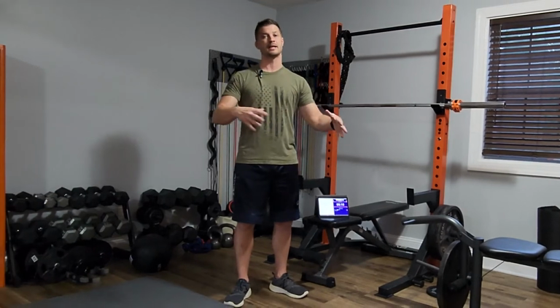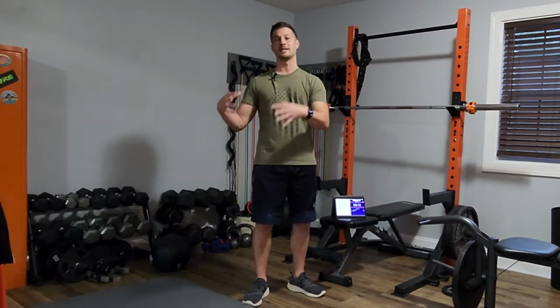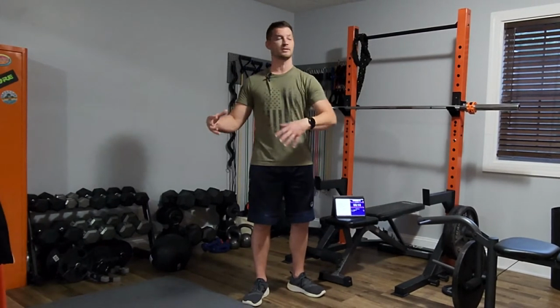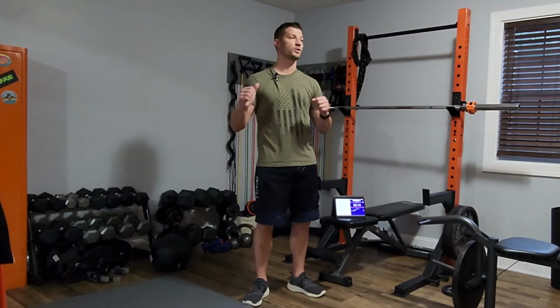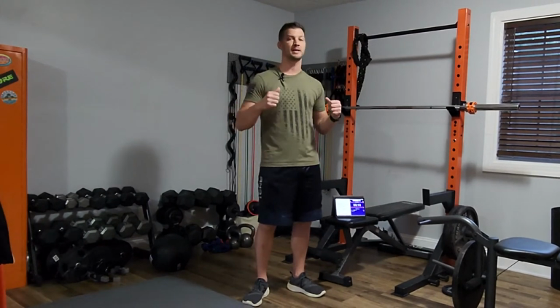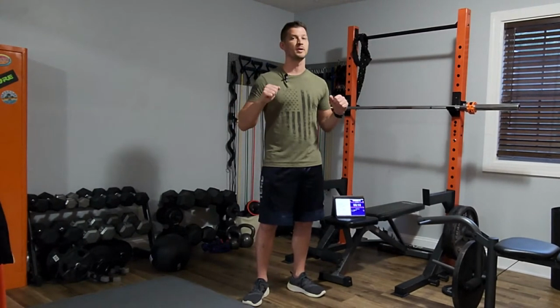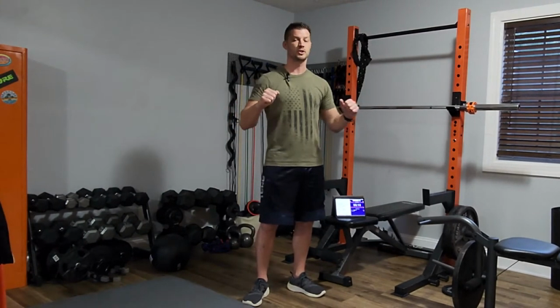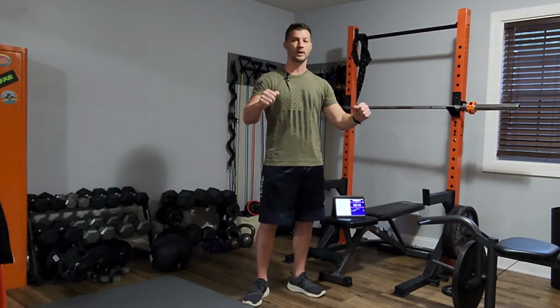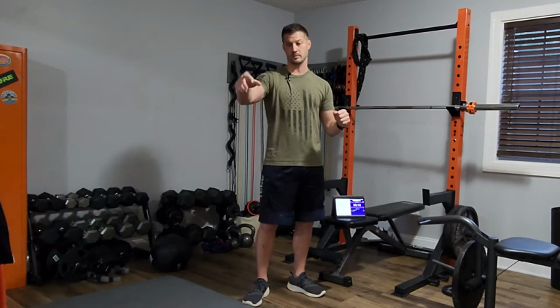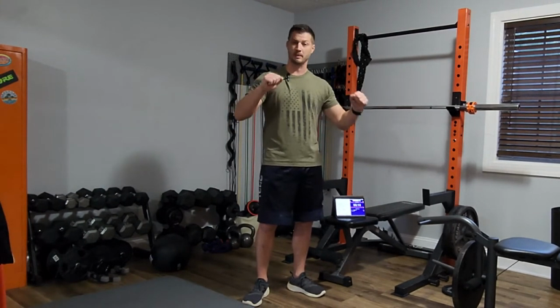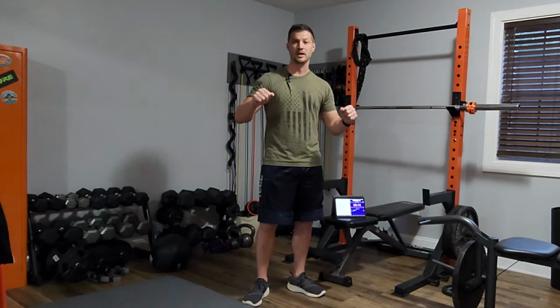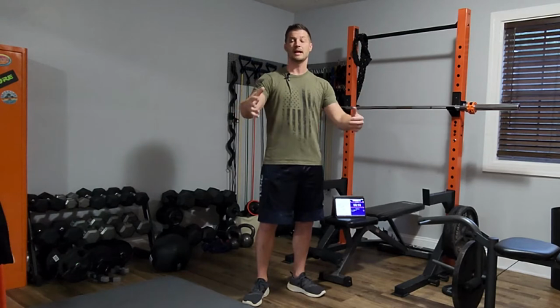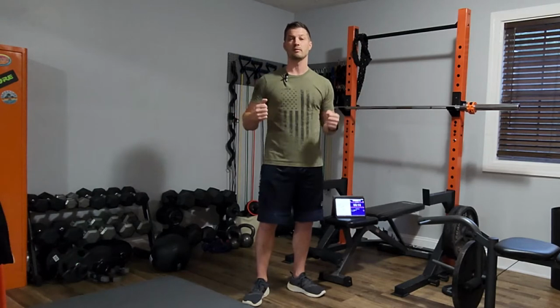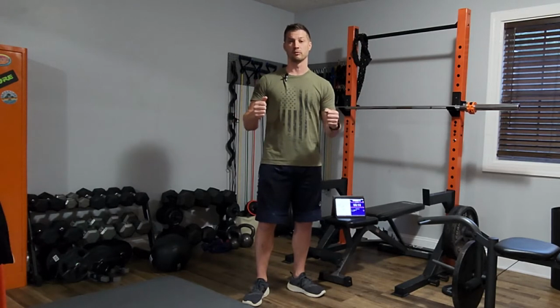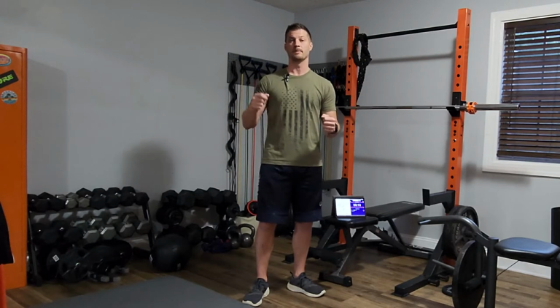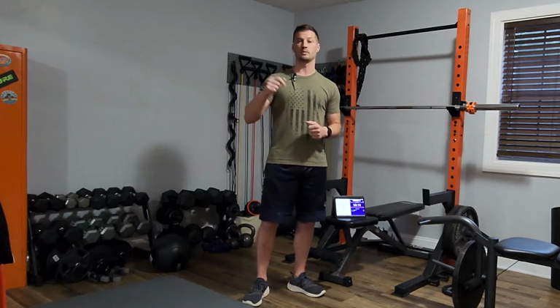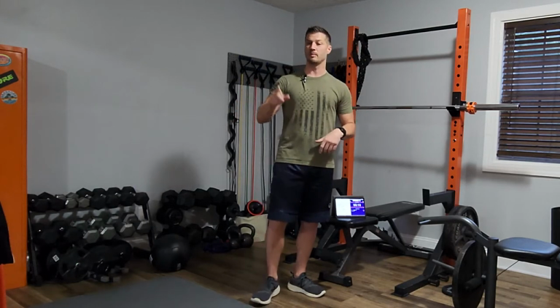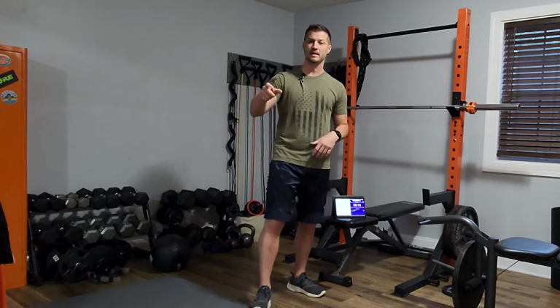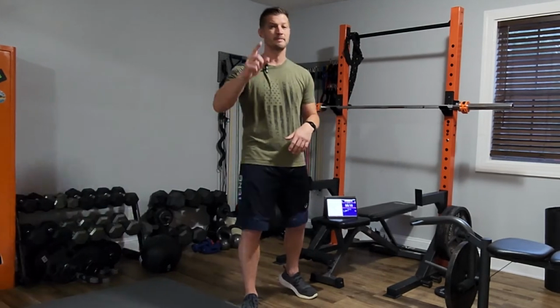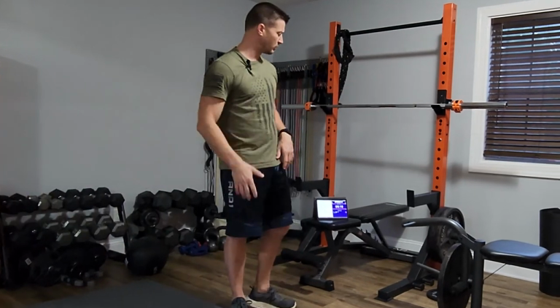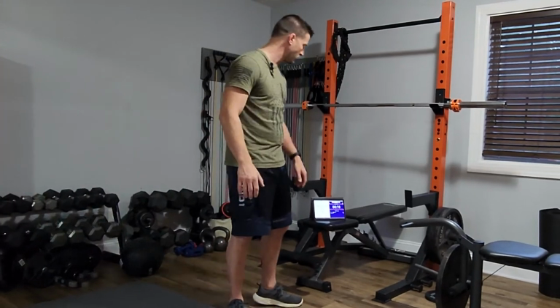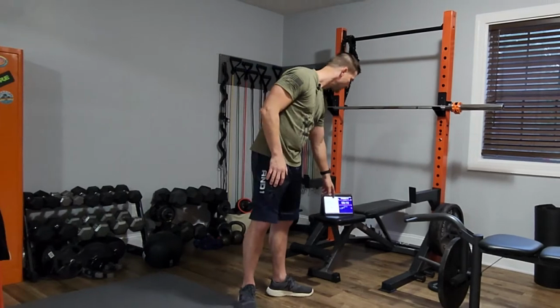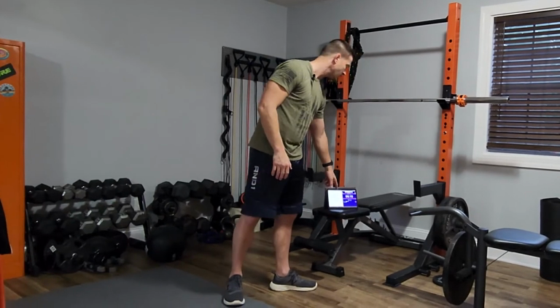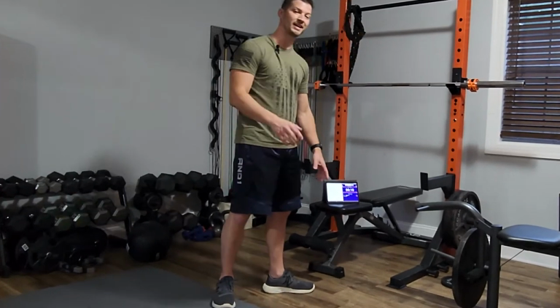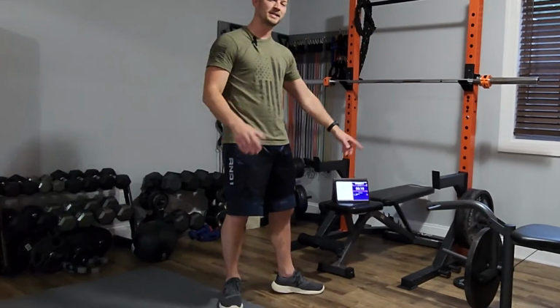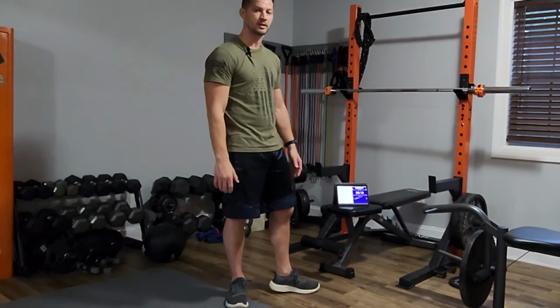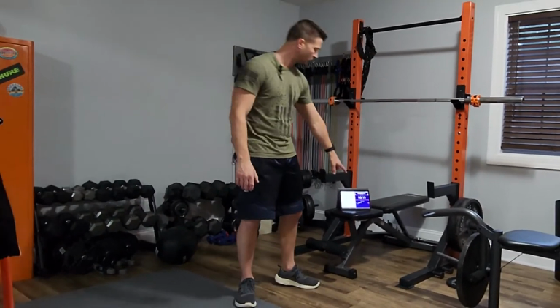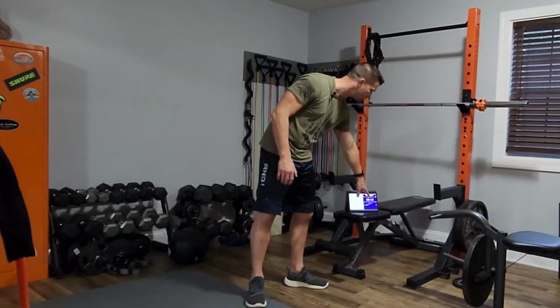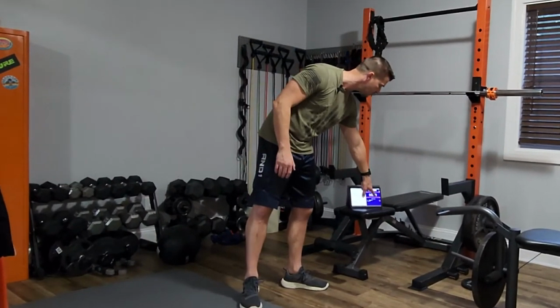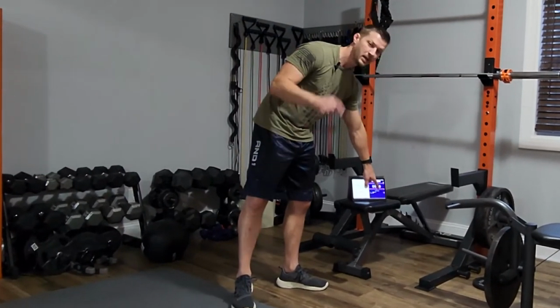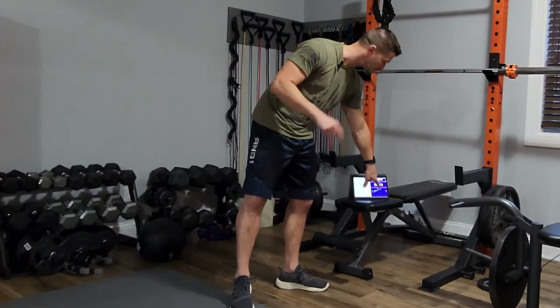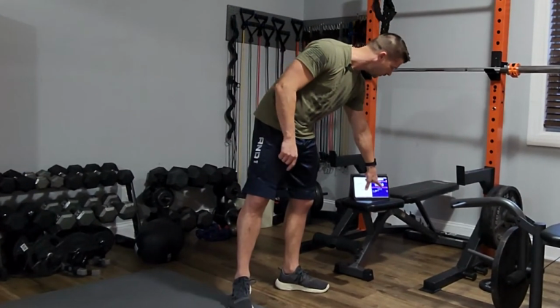Then we'll go right into our tabata timer — that's 20 seconds on, 10 seconds off. We'll go tabata timer chest press, like a bench press, and then row. That's what we're going to do. No more talking — let's do this together. Five seconds on the clock, here we go — push-up position, push-ups on the floor.